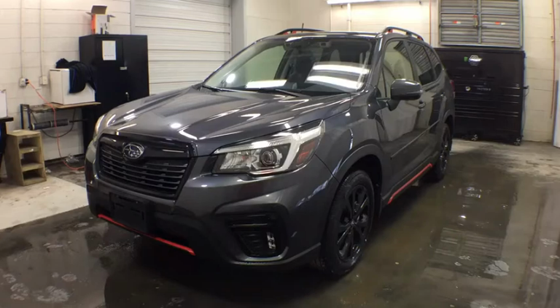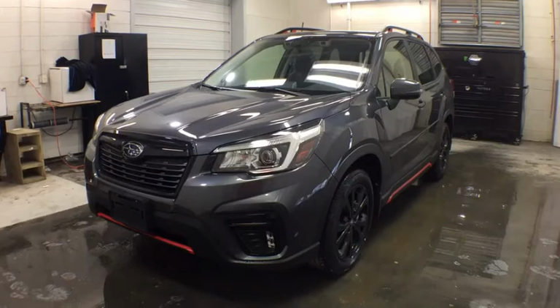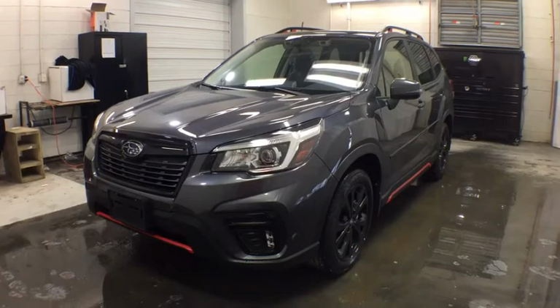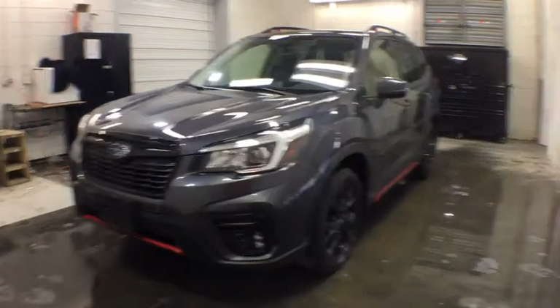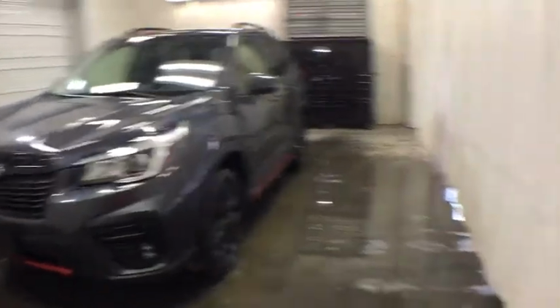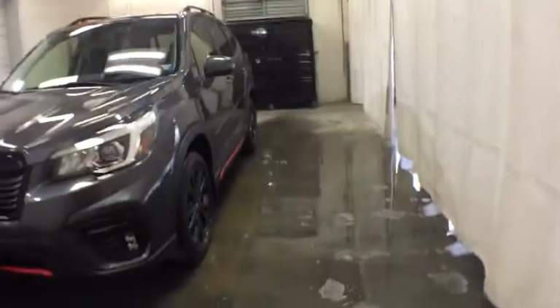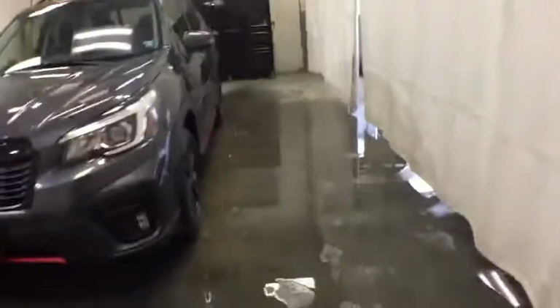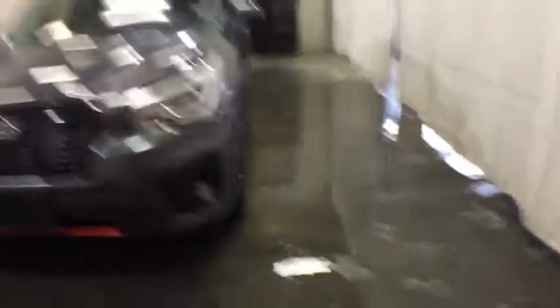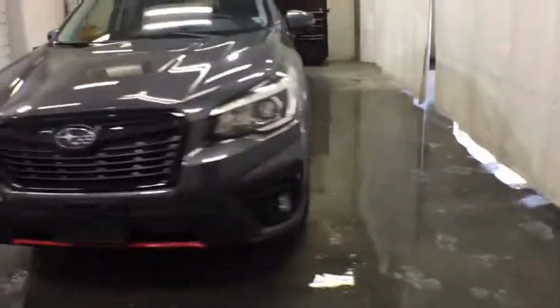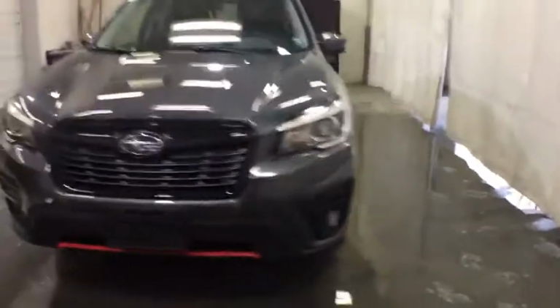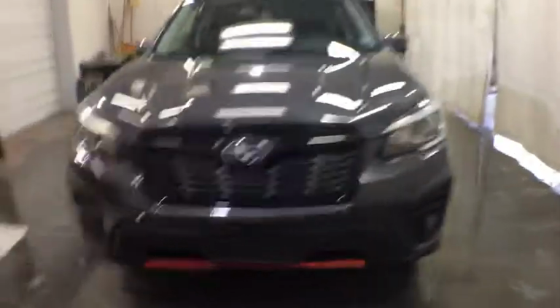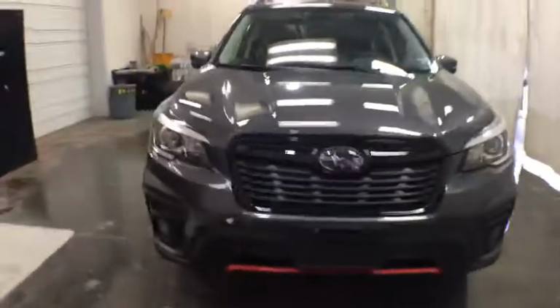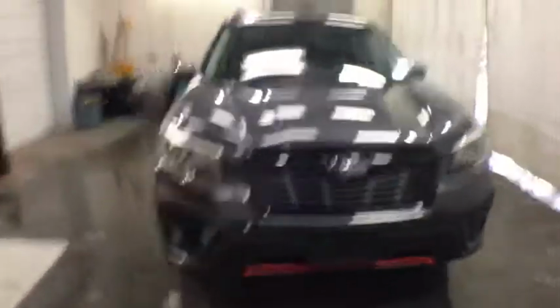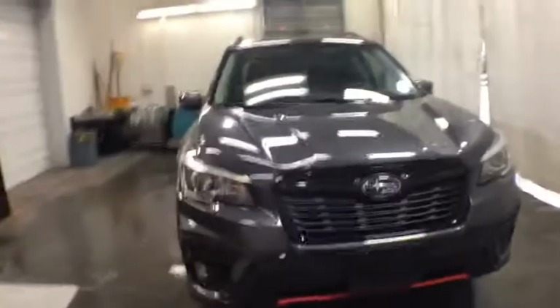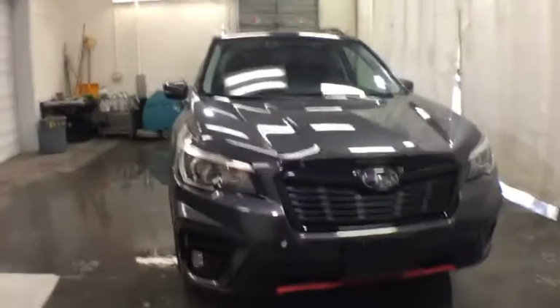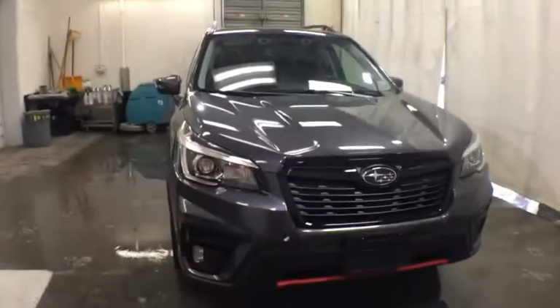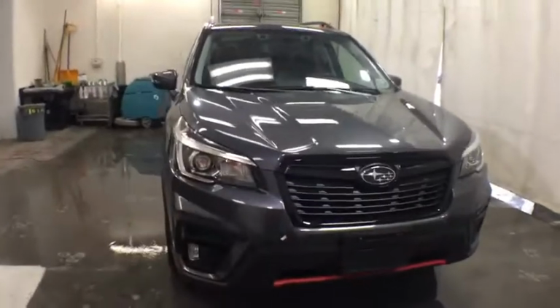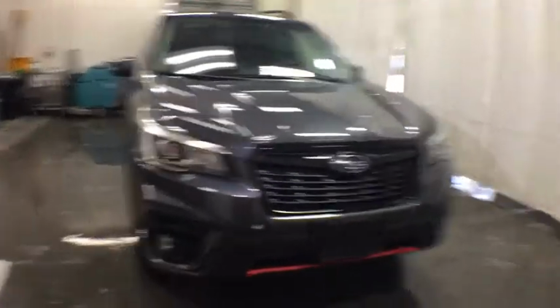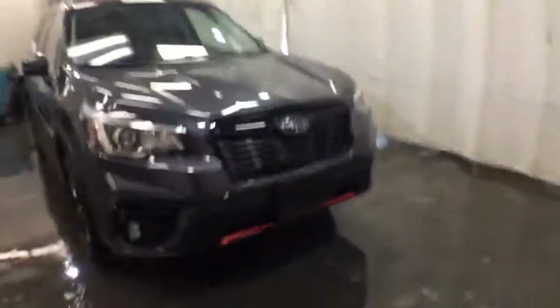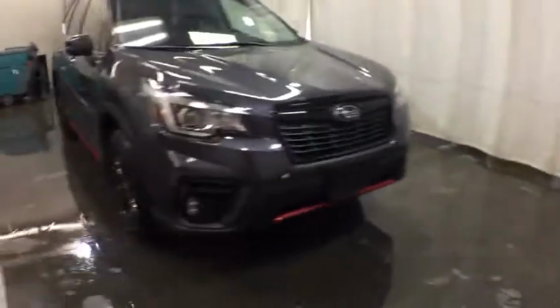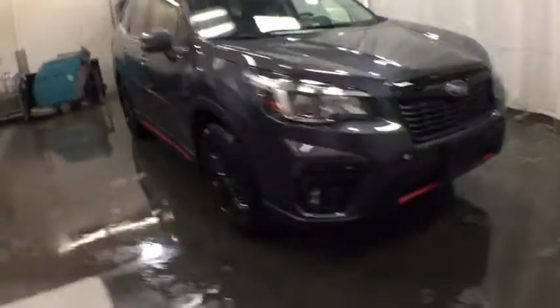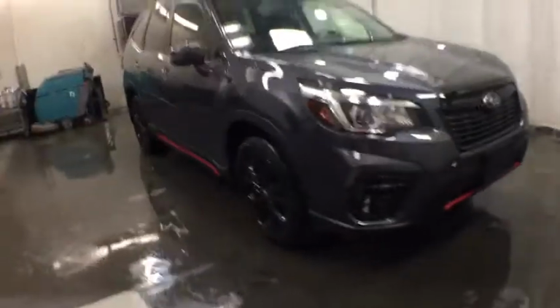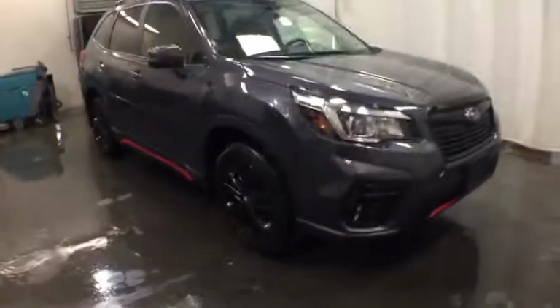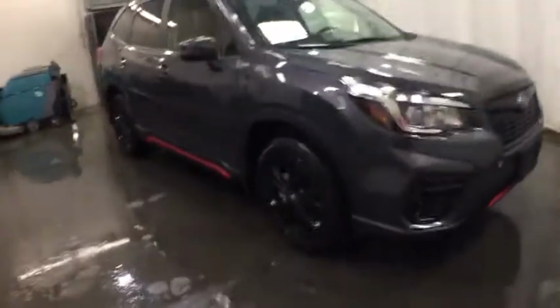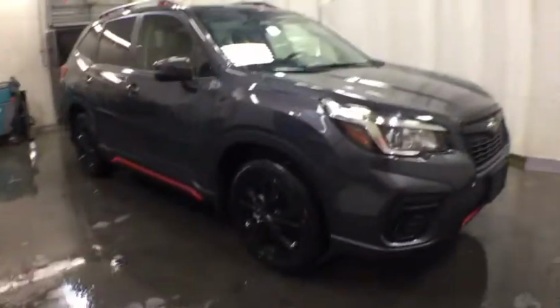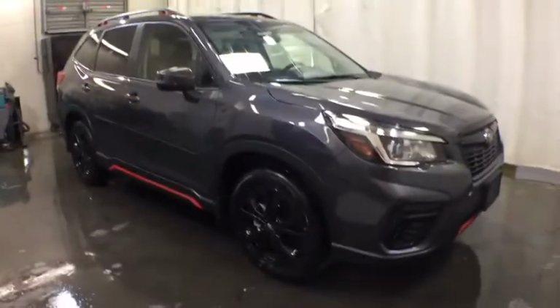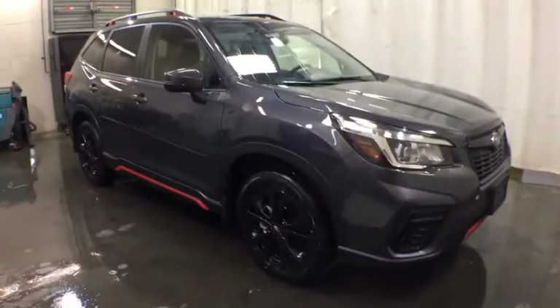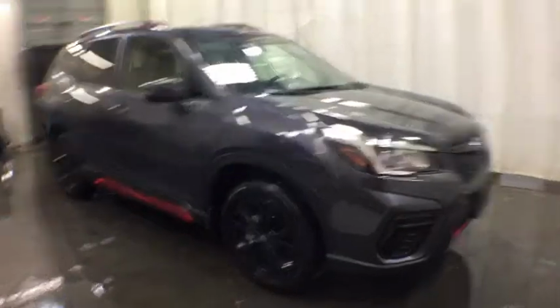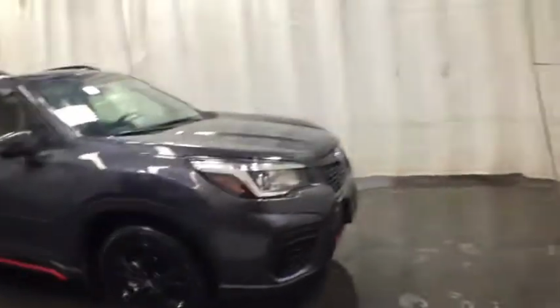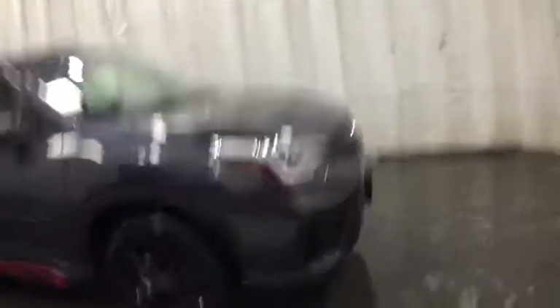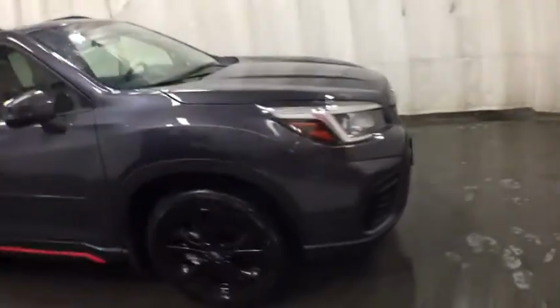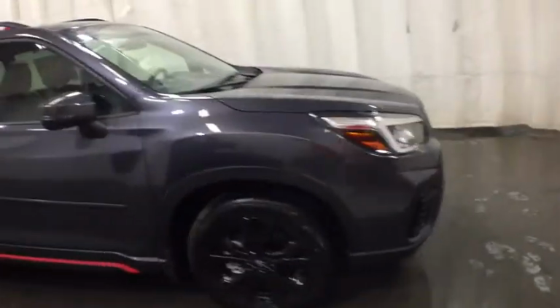Looking for the right vehicle? Check out the 2020 Subaru Forester. The Subaru Forester is a sensible, practical, and affordable vehicle. It has an impressive, comfortable ride and handles well.